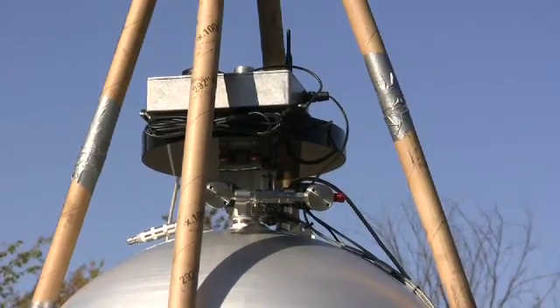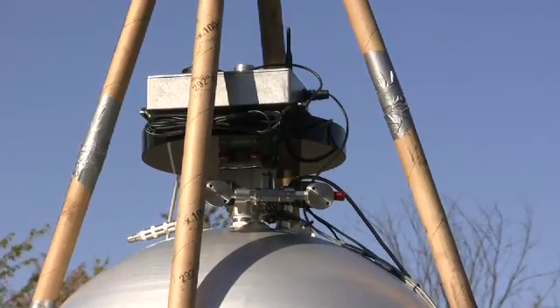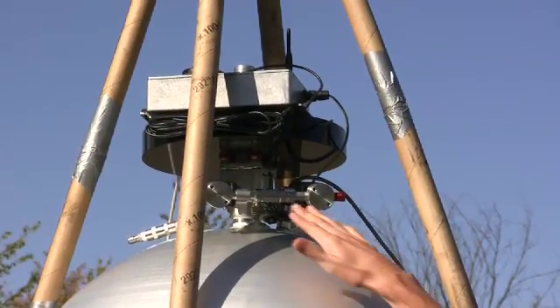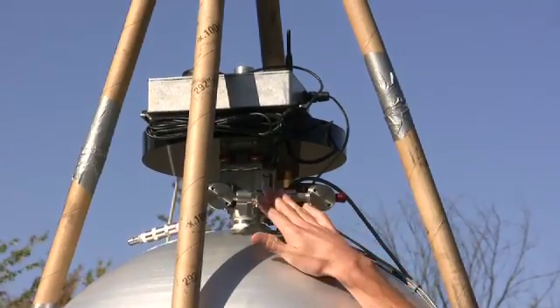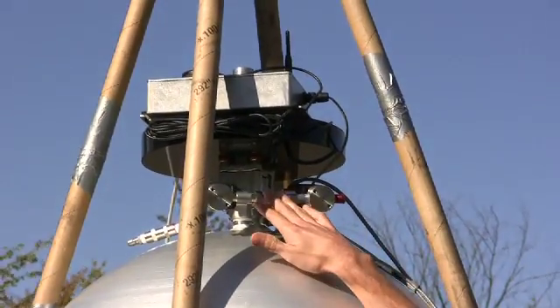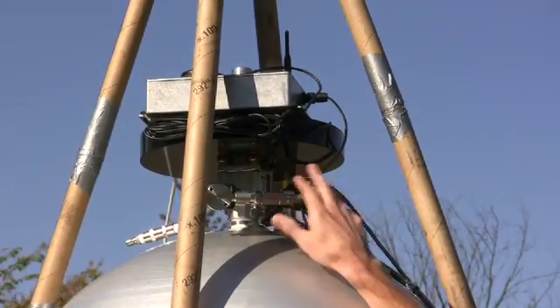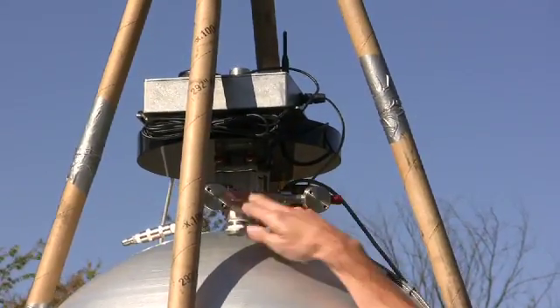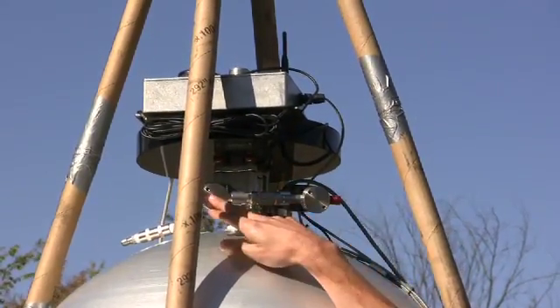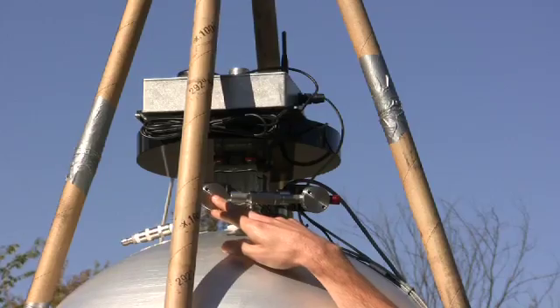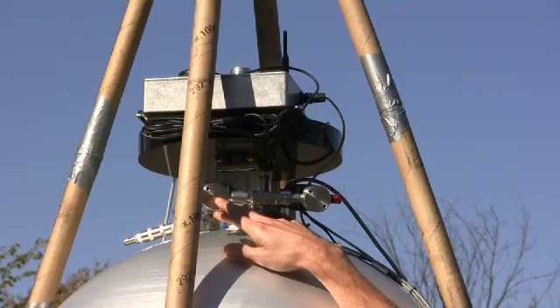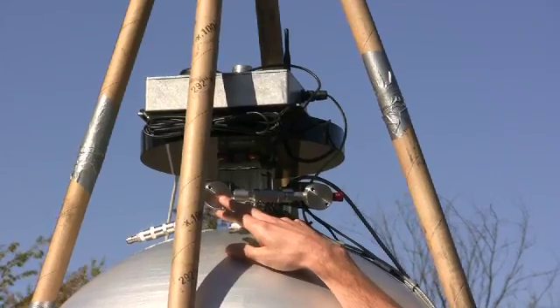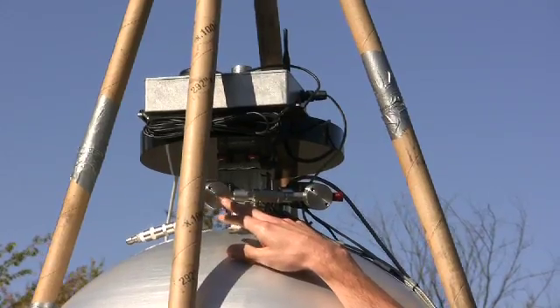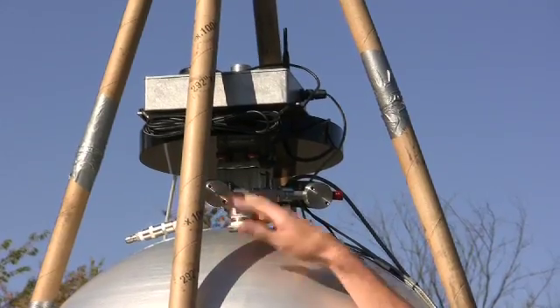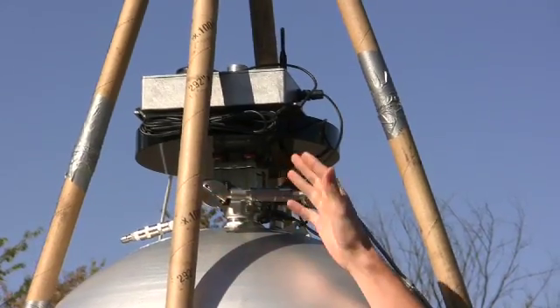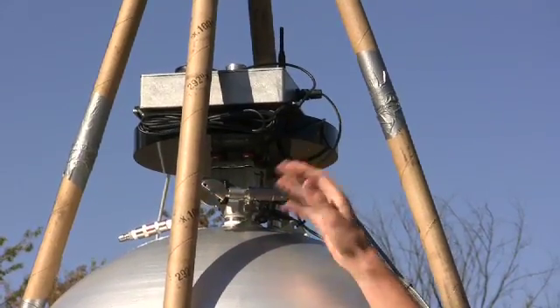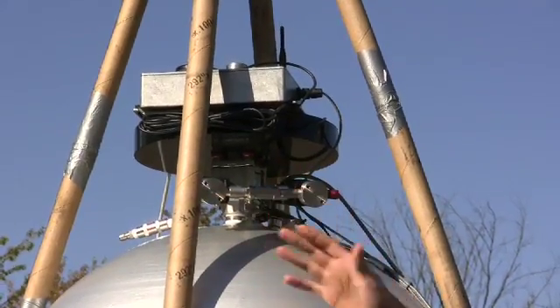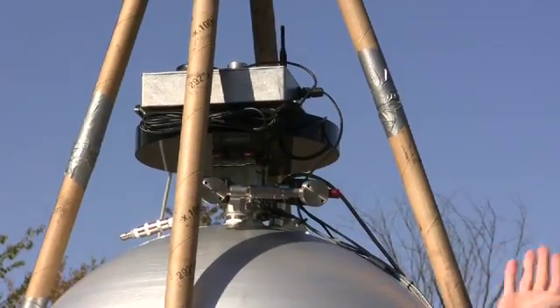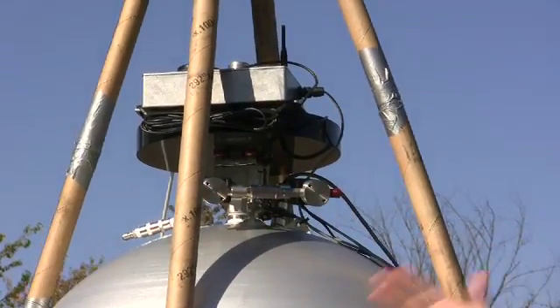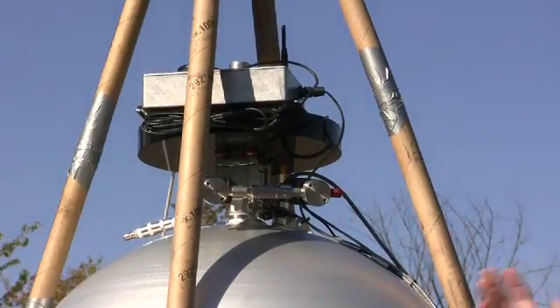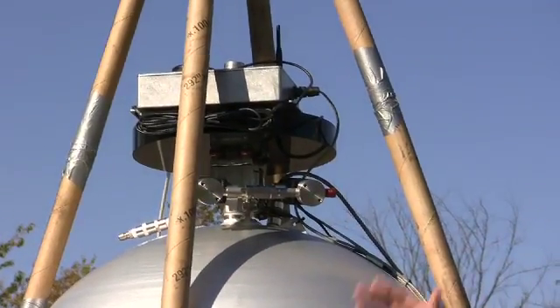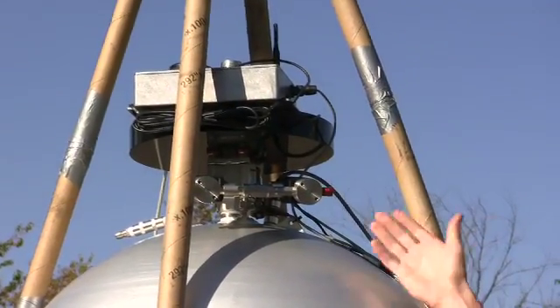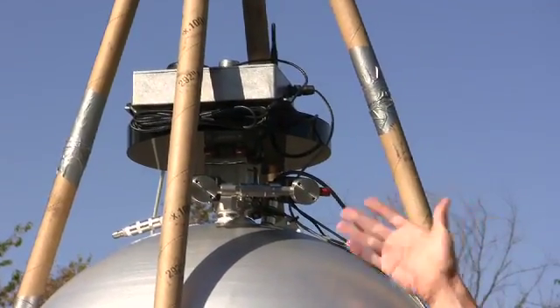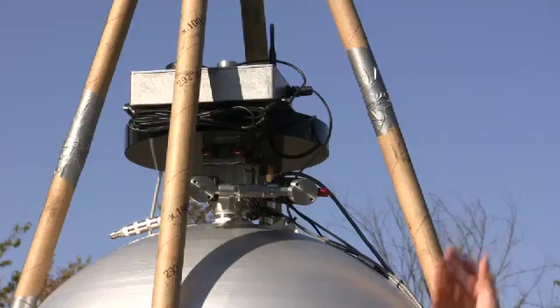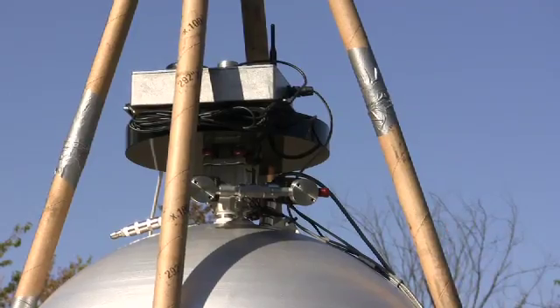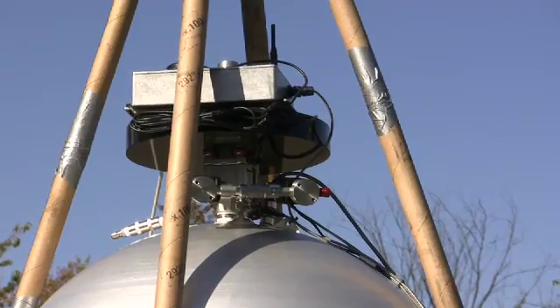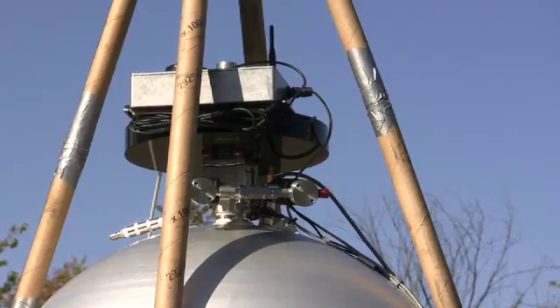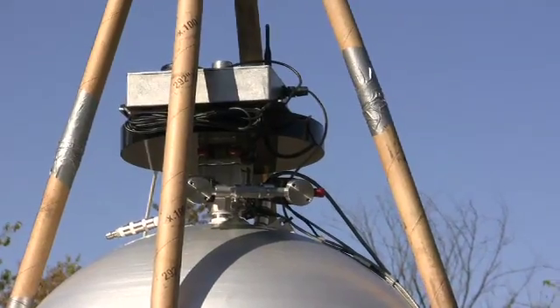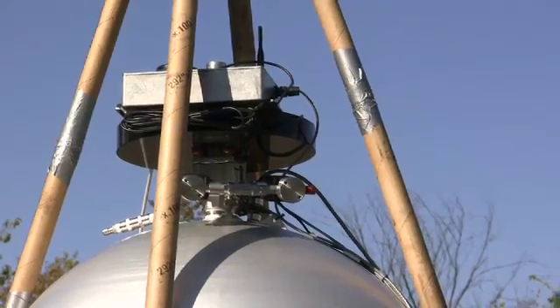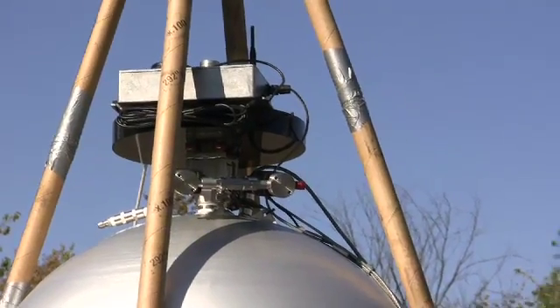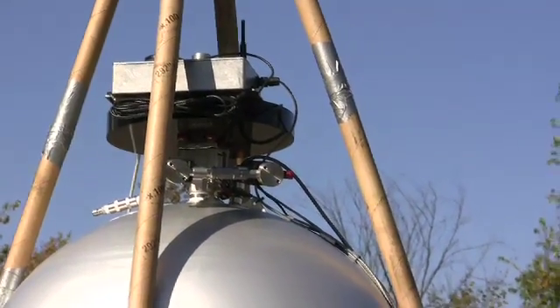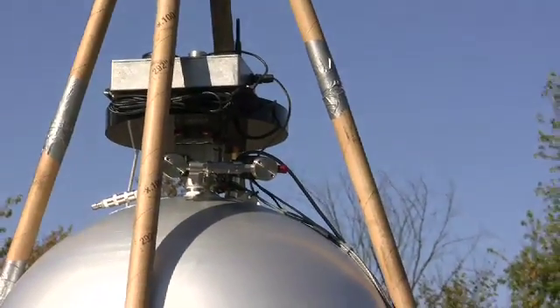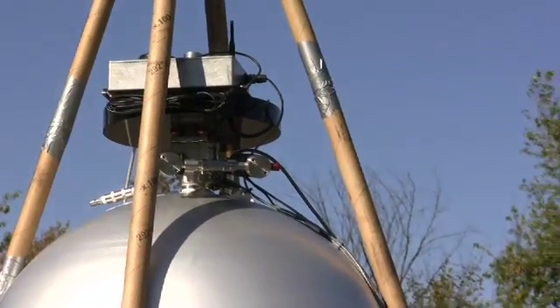These are attitude control thrusters, so there are two solenoid valves that just vent some of the nitrogen pressure to control Z-axis roll.